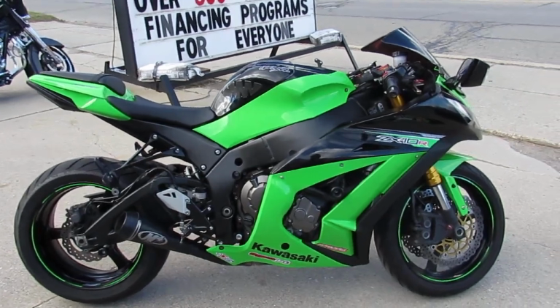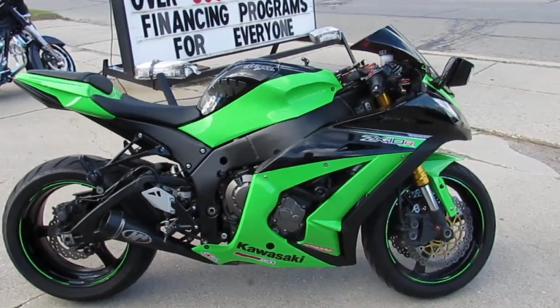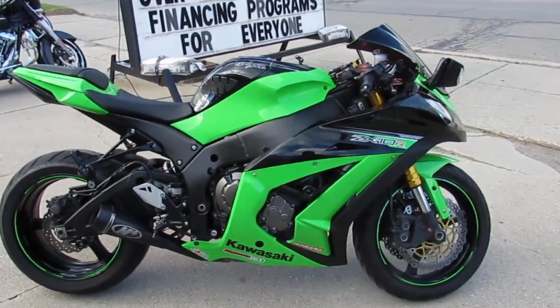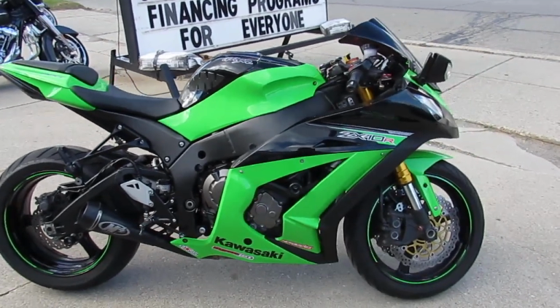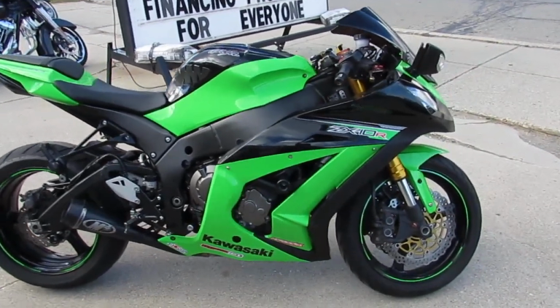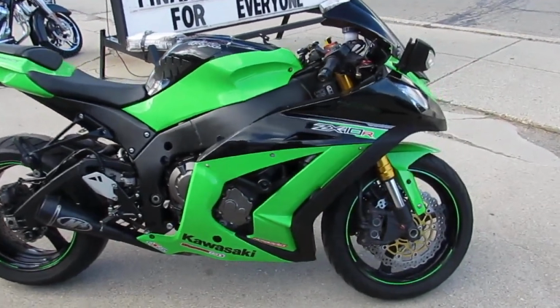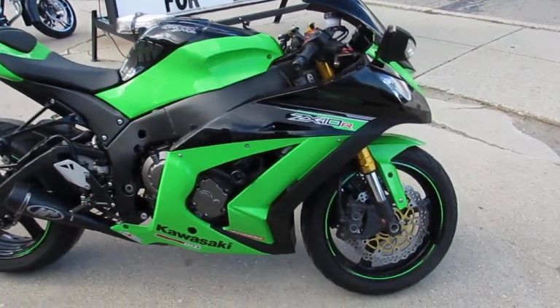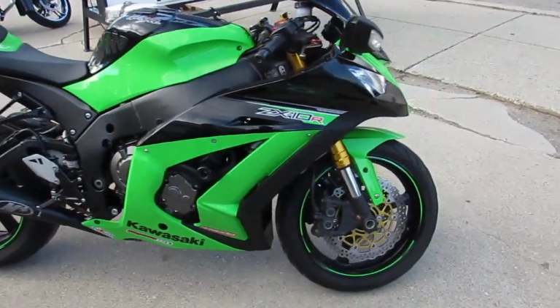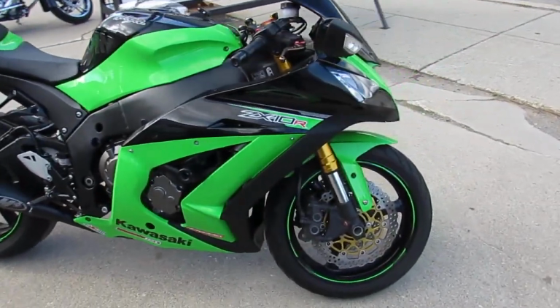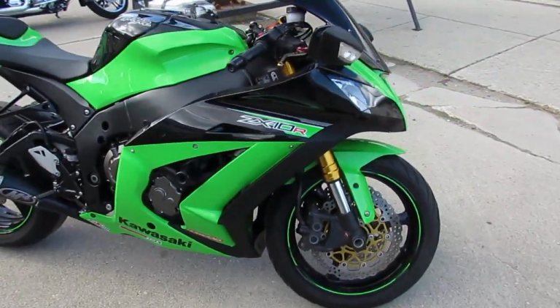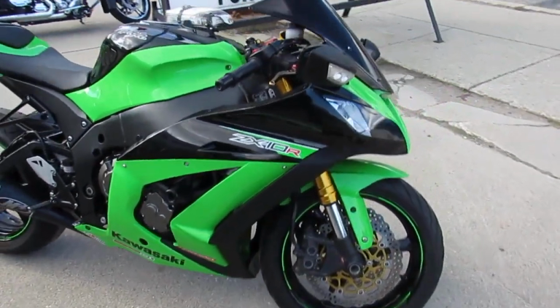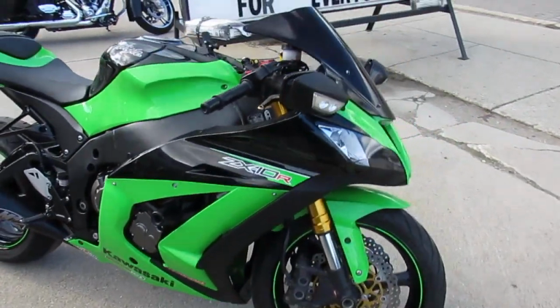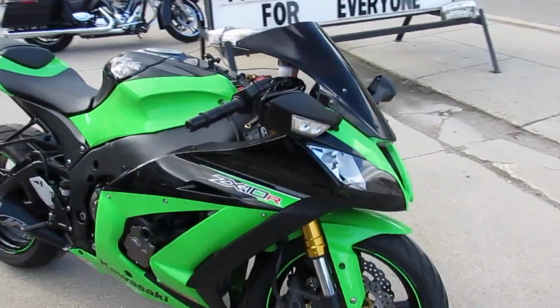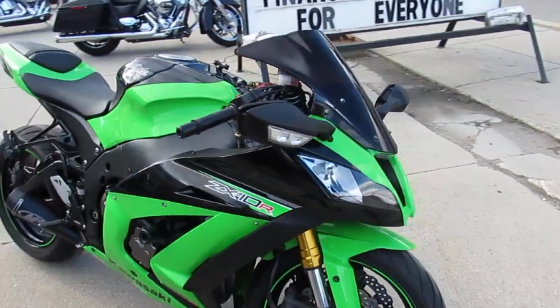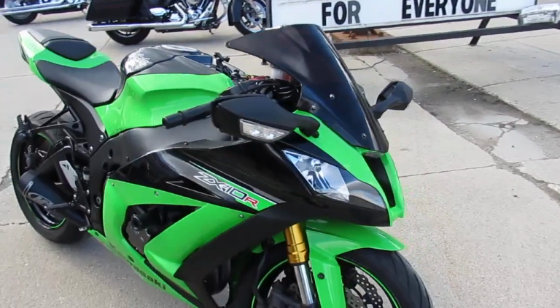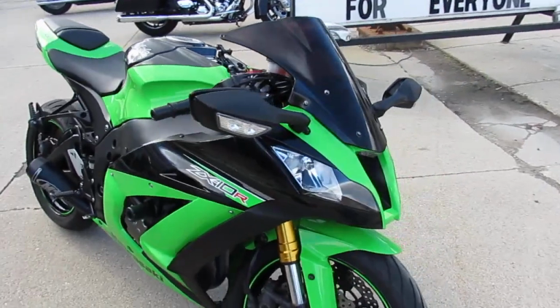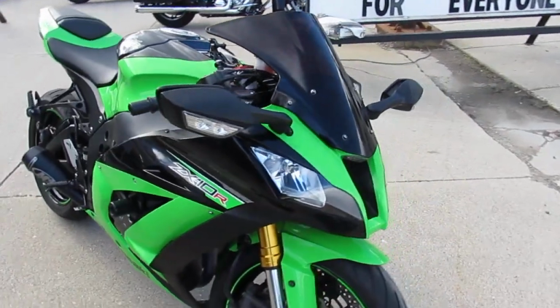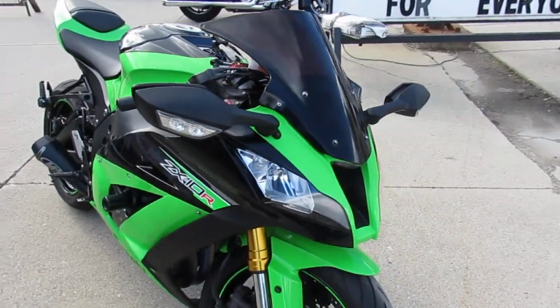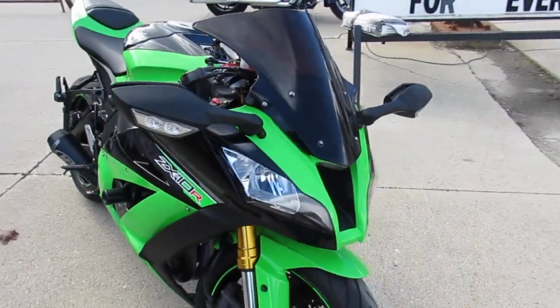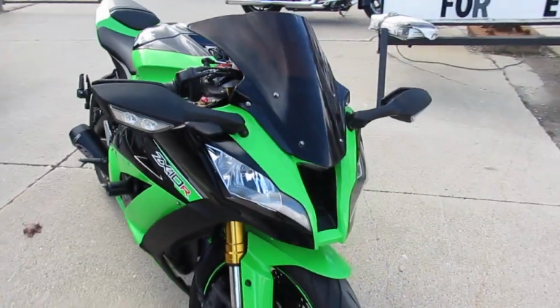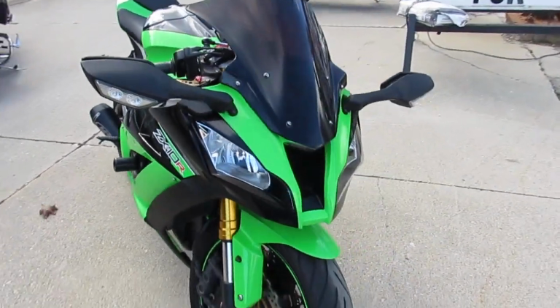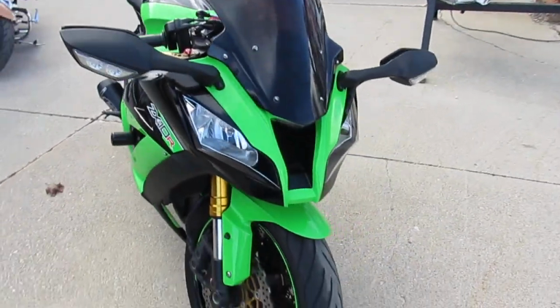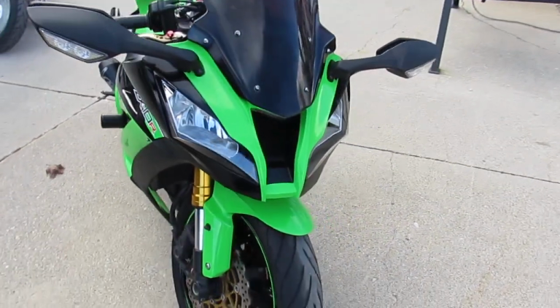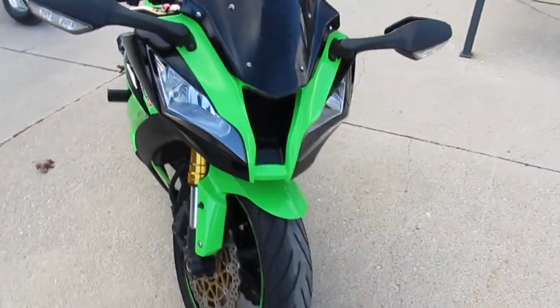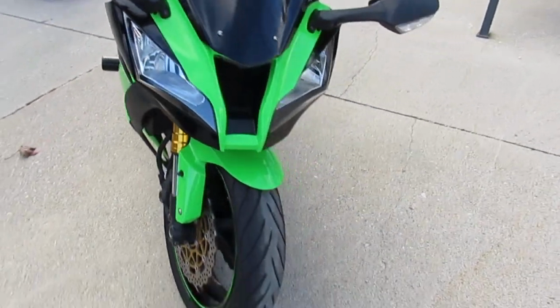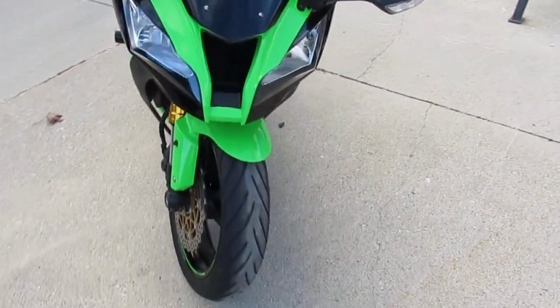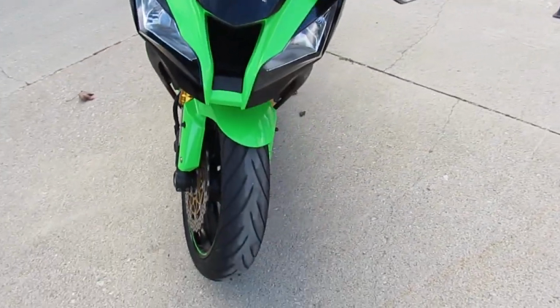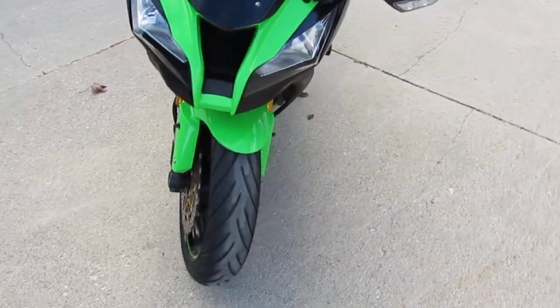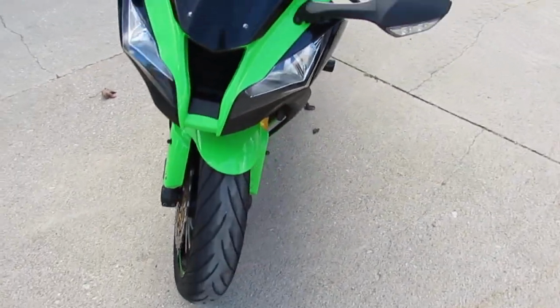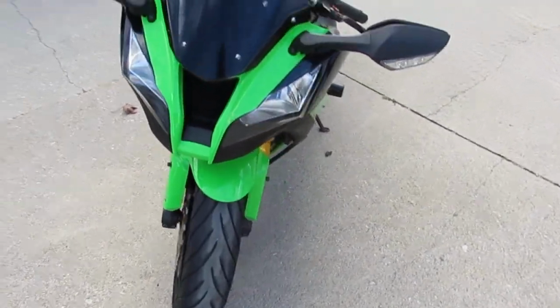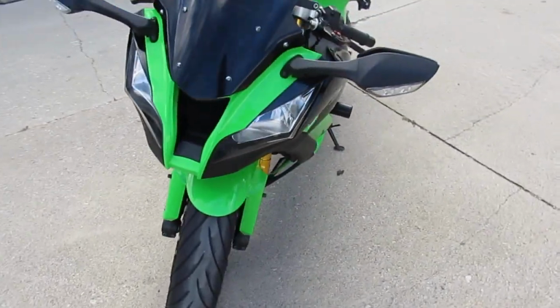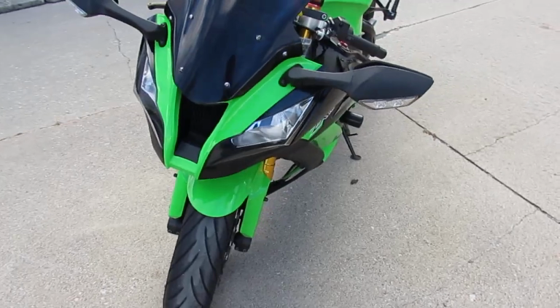Hey guys, it's Andrew at ApprovalPowersports.com, out here doing some videos on the used sport bikes we got in. Over 200 used sport bikes in stock. This one here,